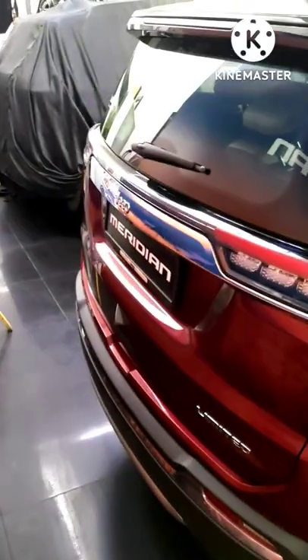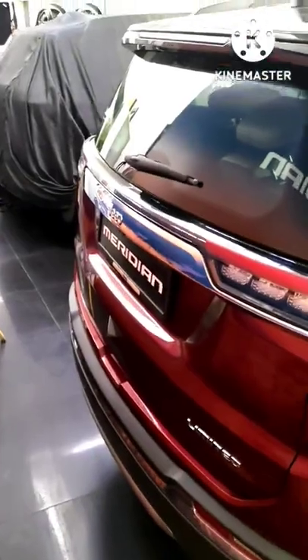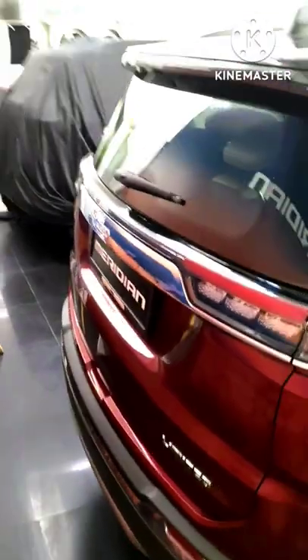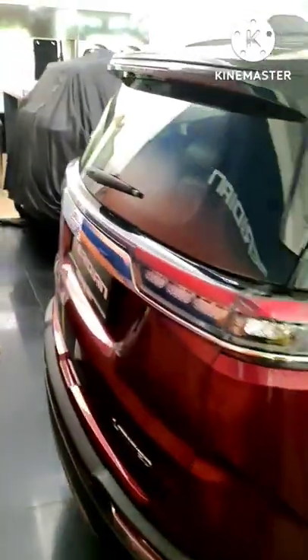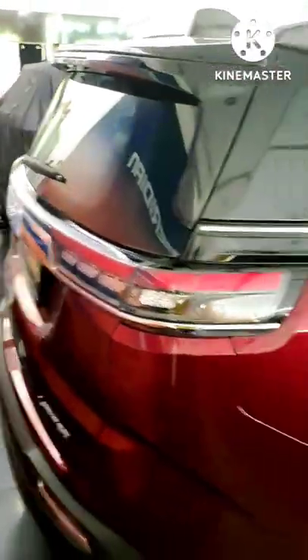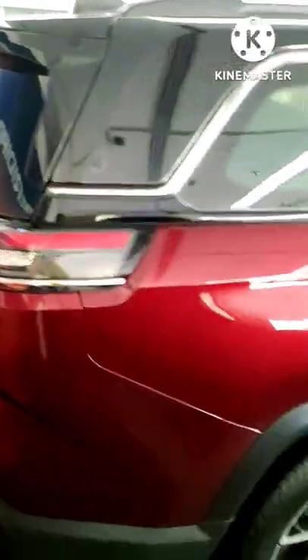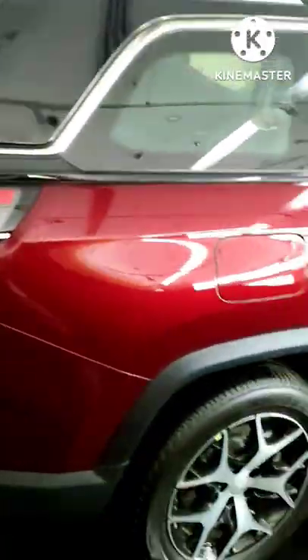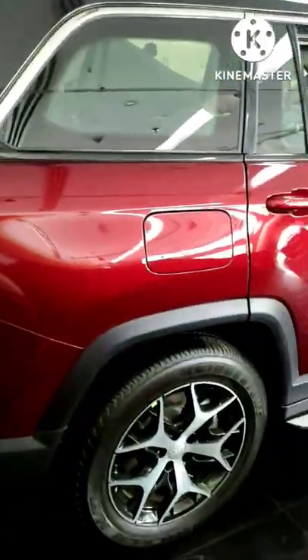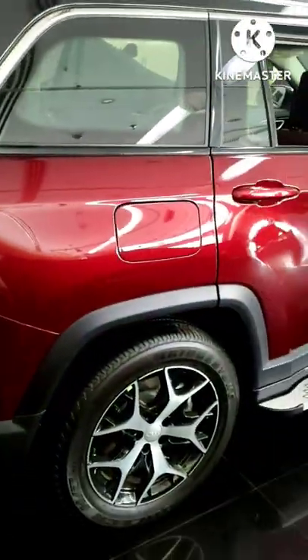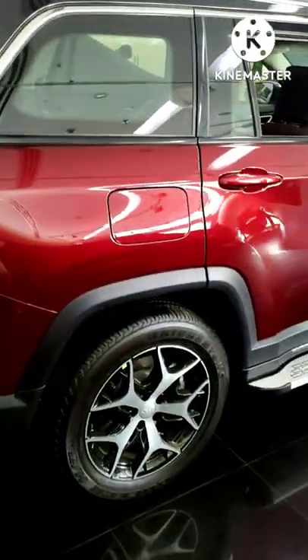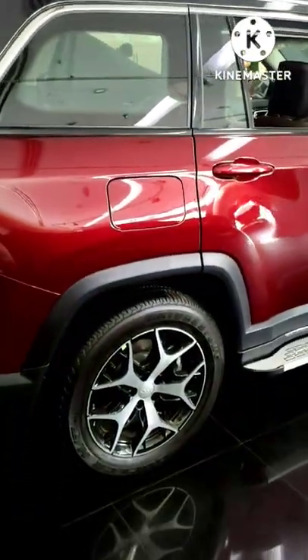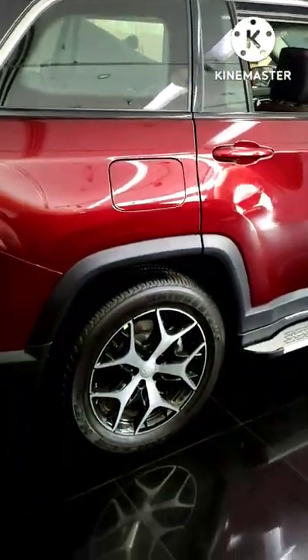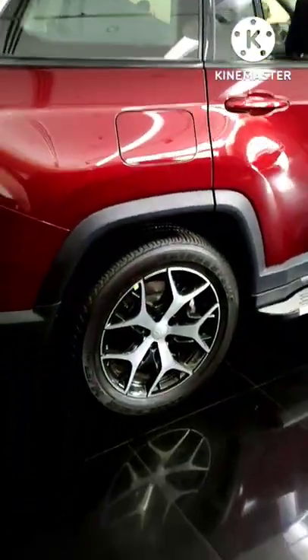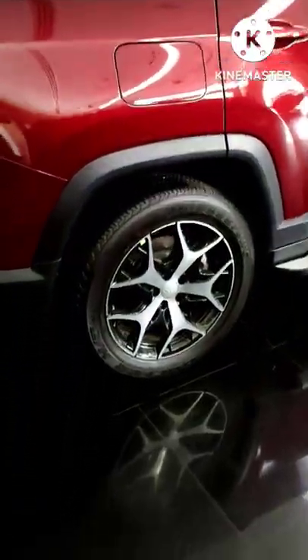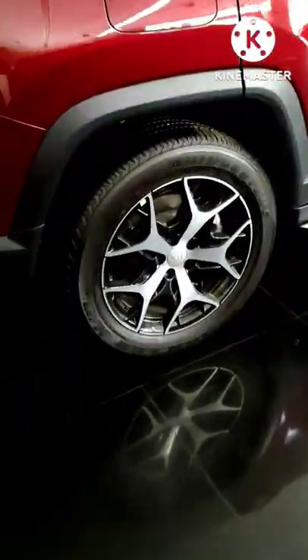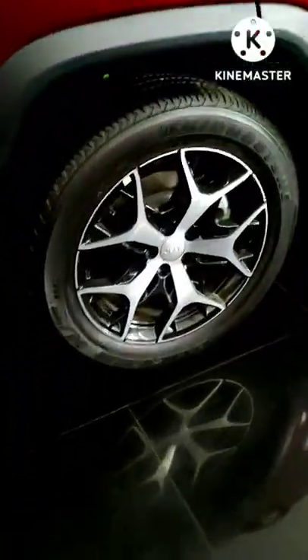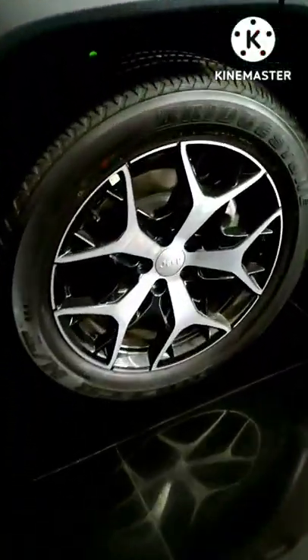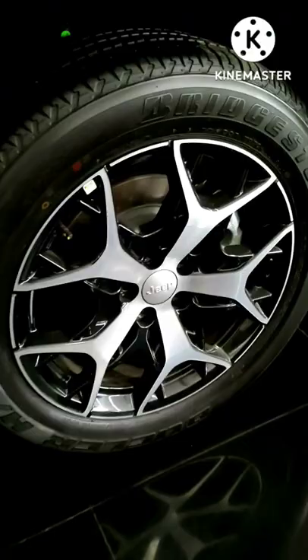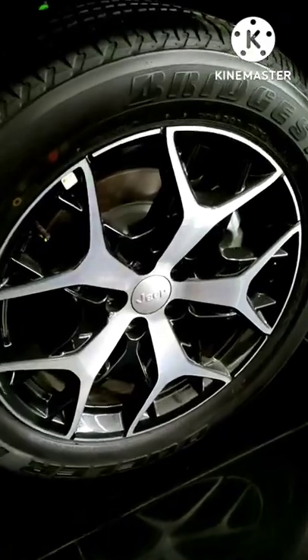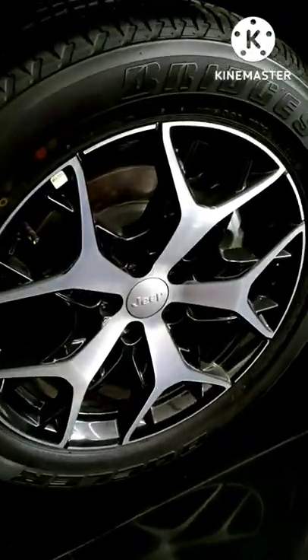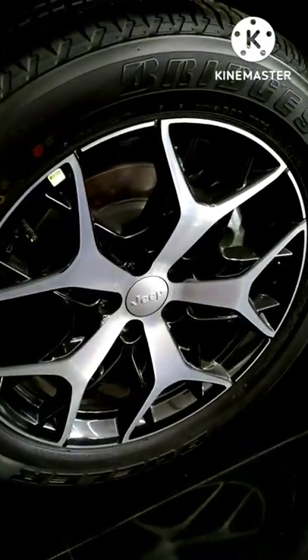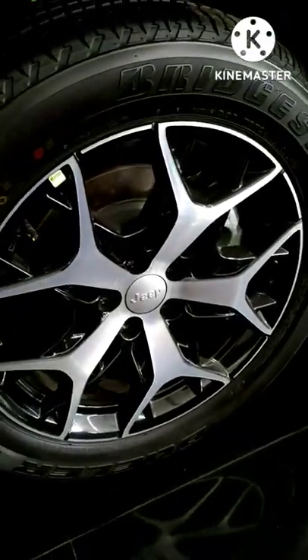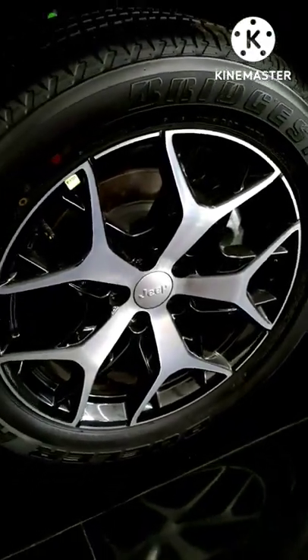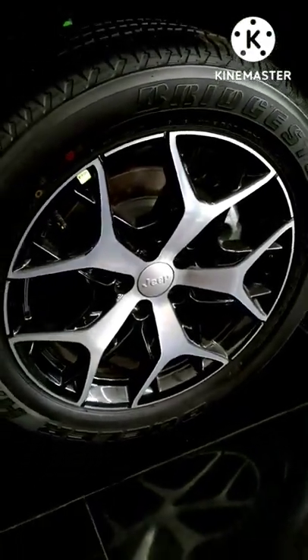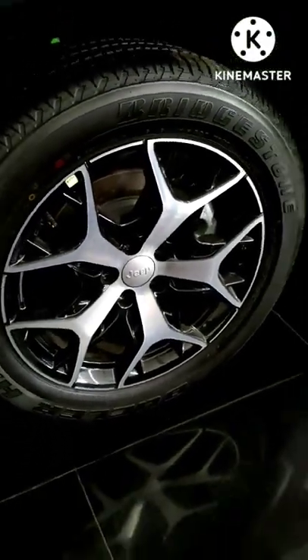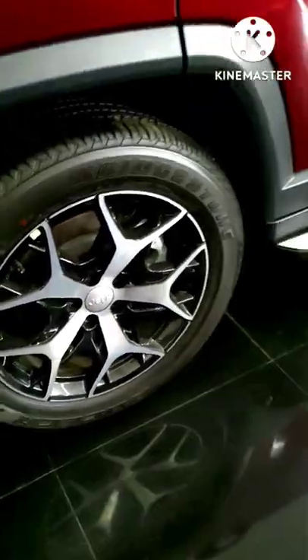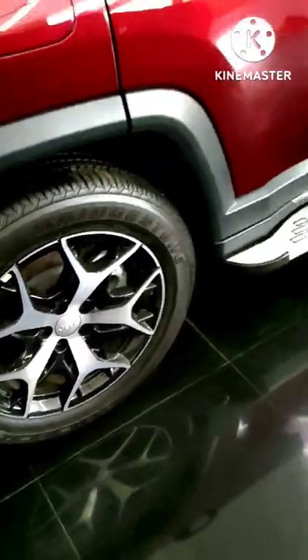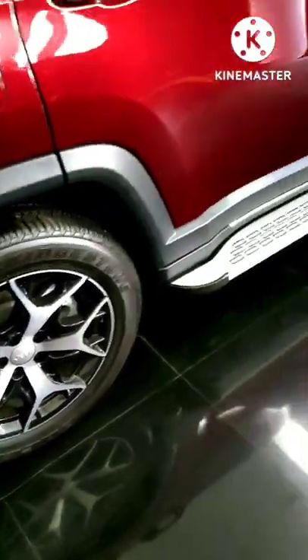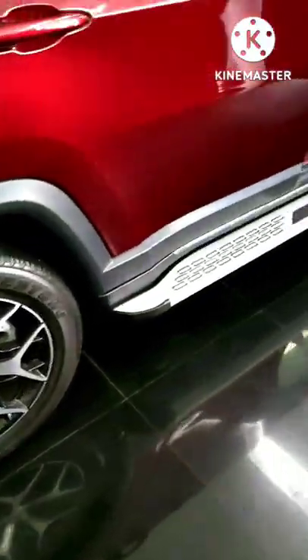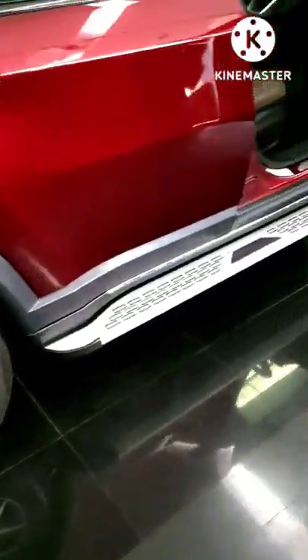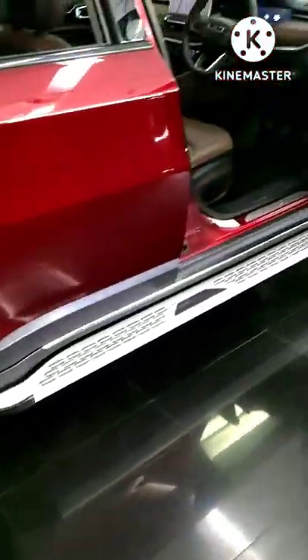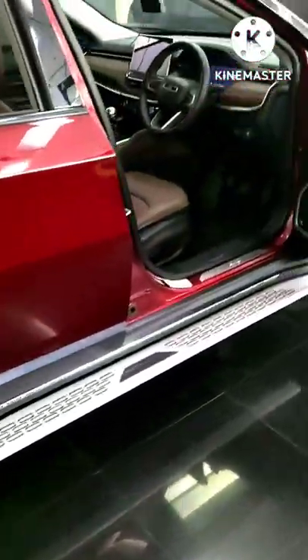The rear looks pretty good as well. I just love the design of the alloy wheels — there's no denying it.